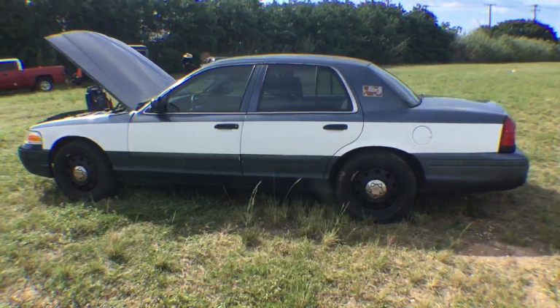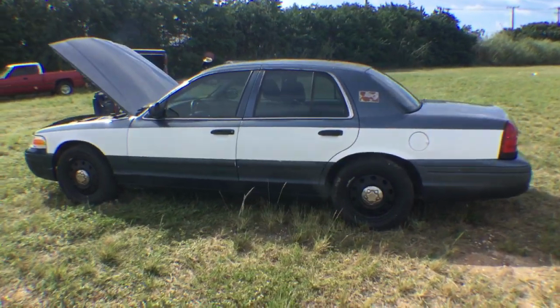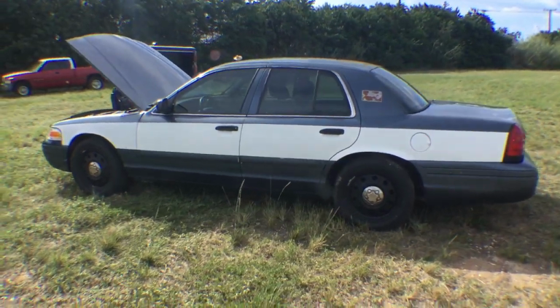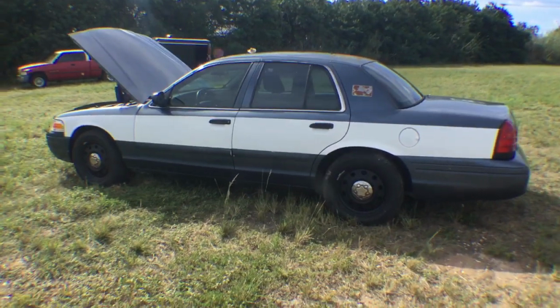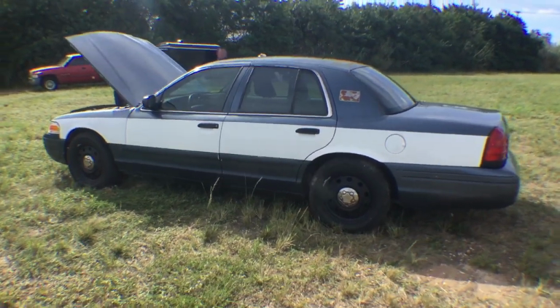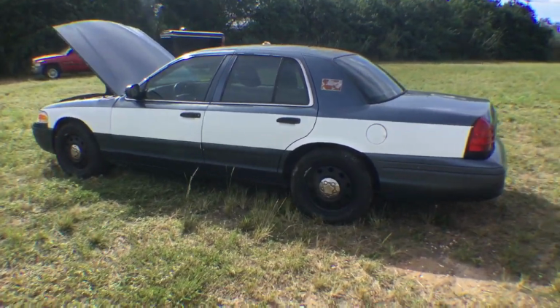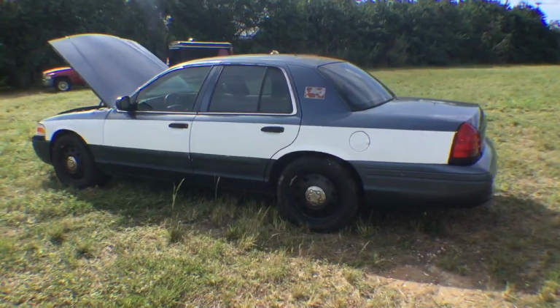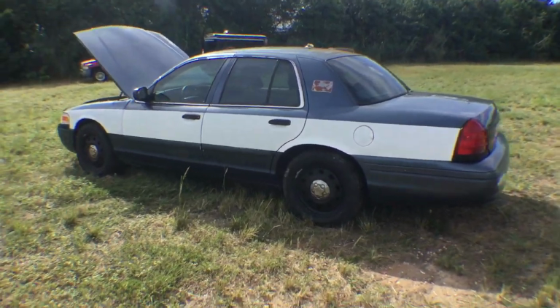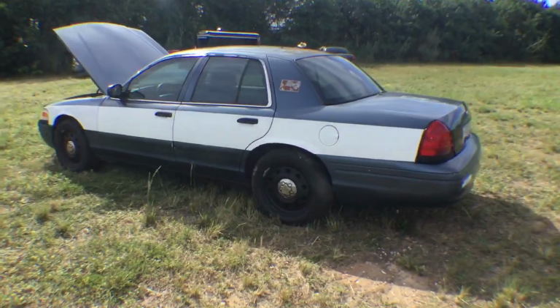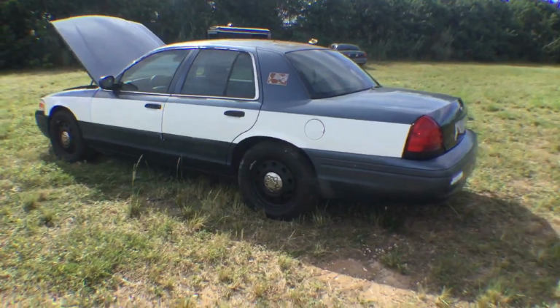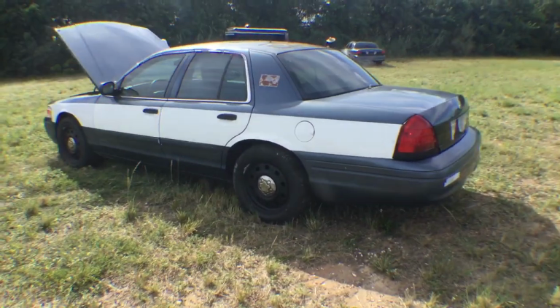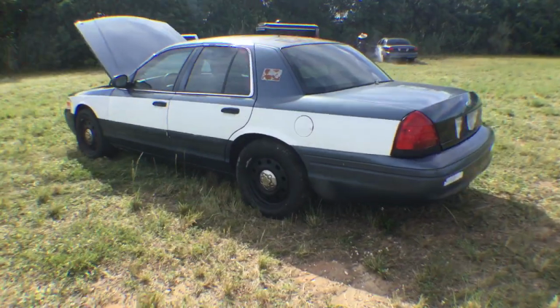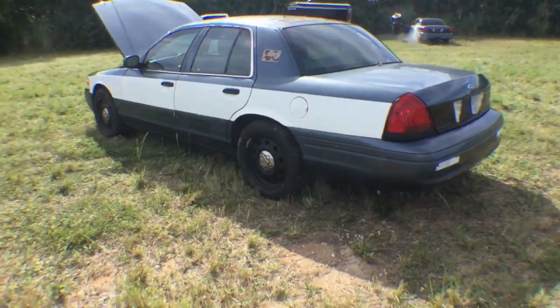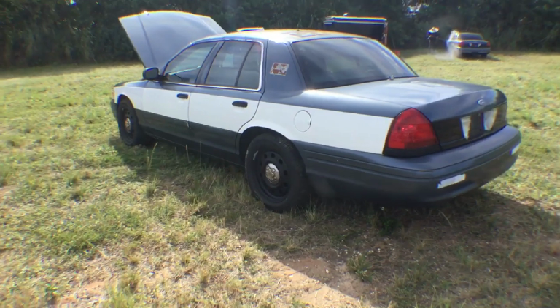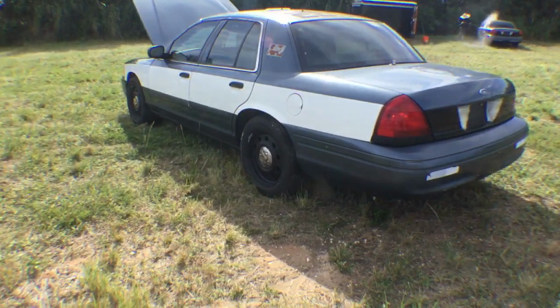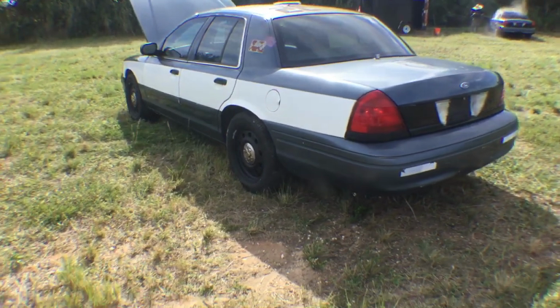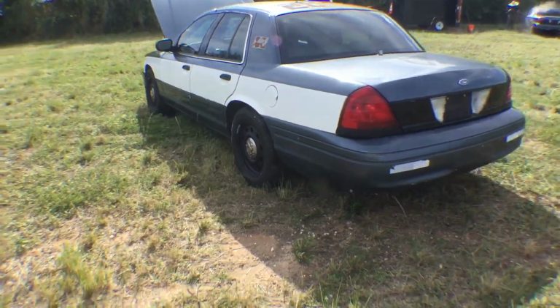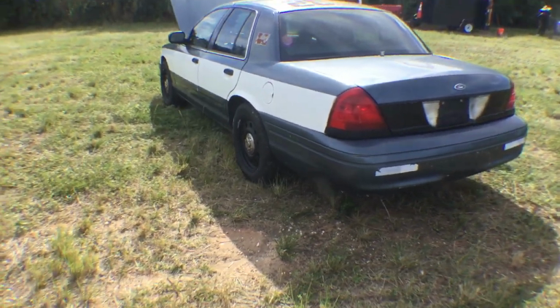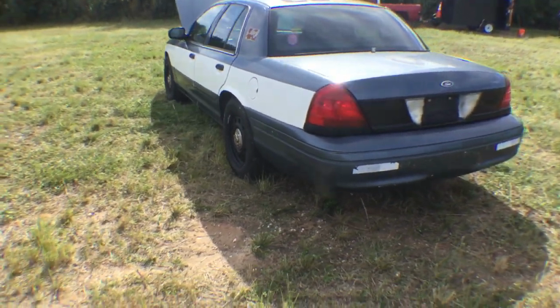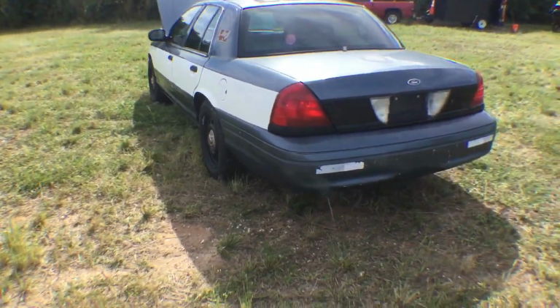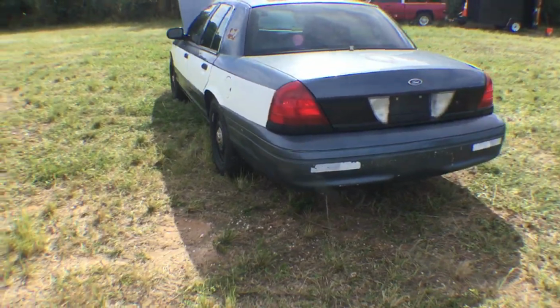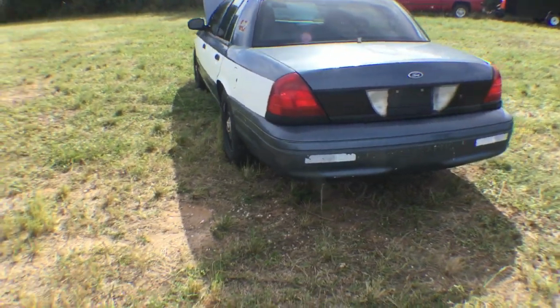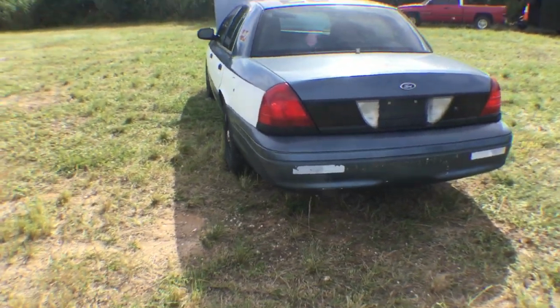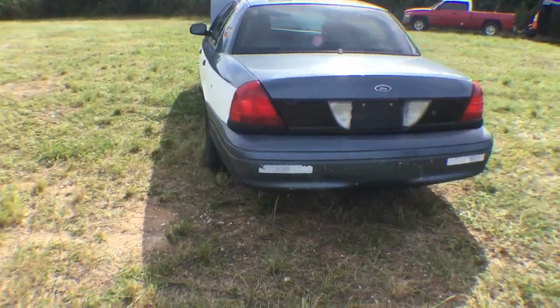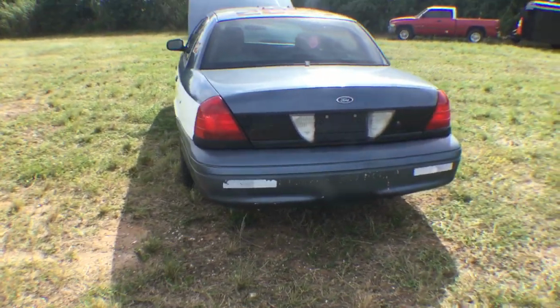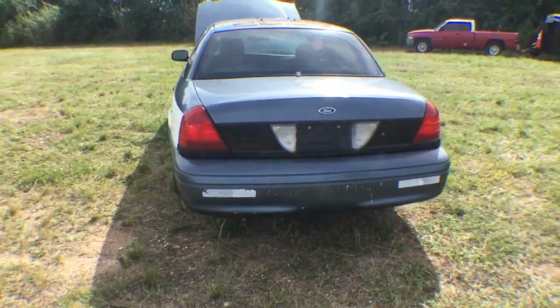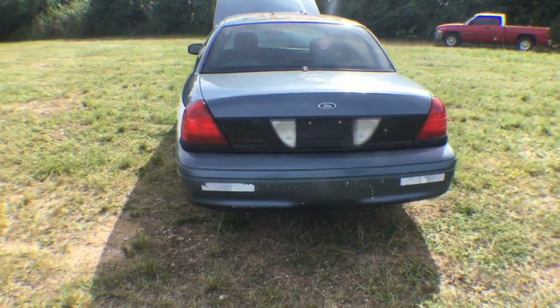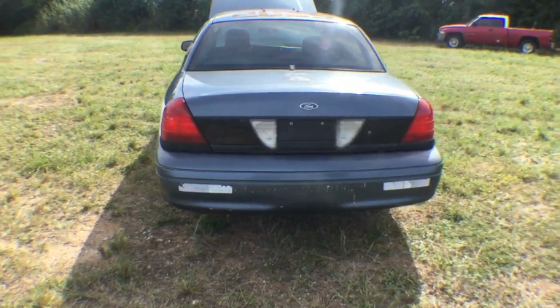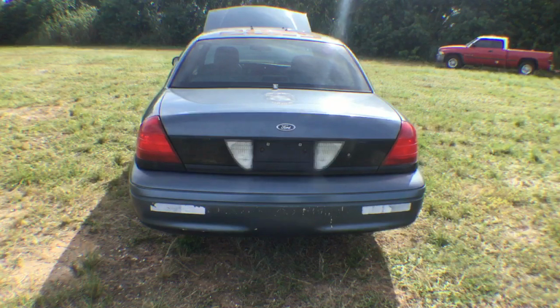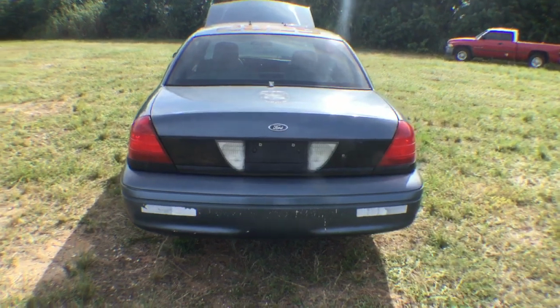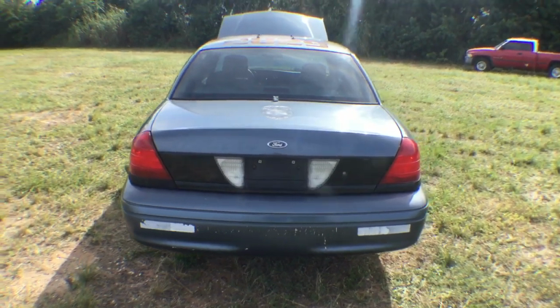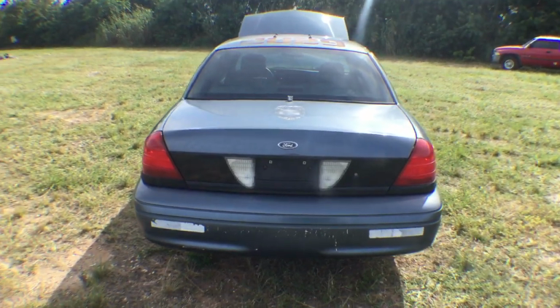Battery is dead — this car needed a jump start. Taillights look good, there is a bit of residue from the decal removal.